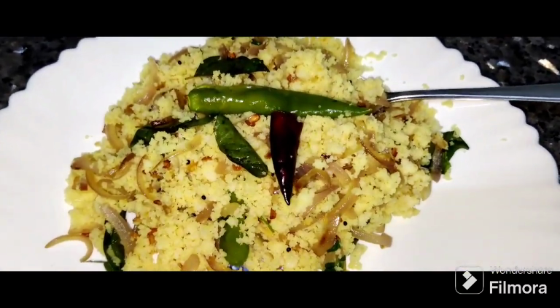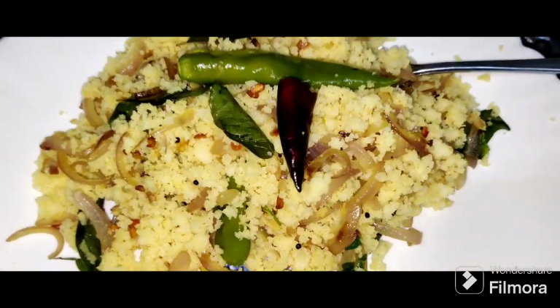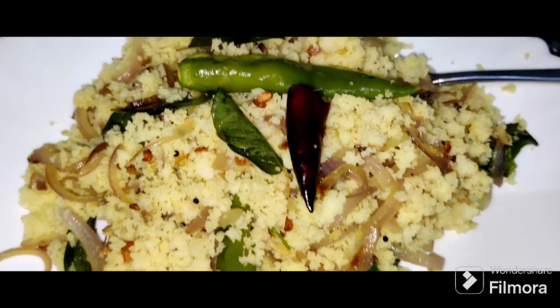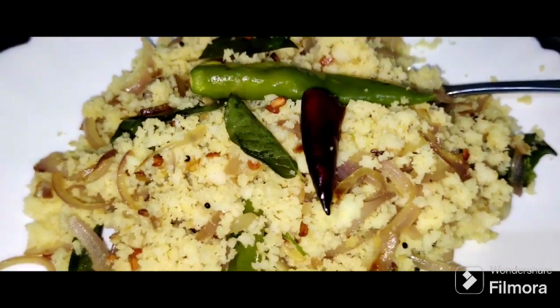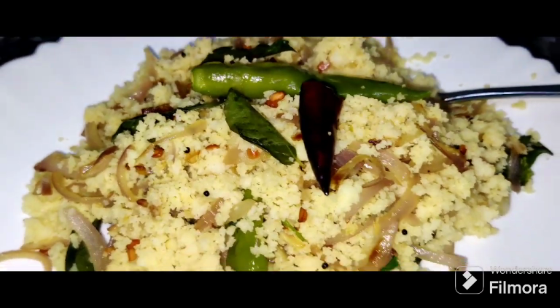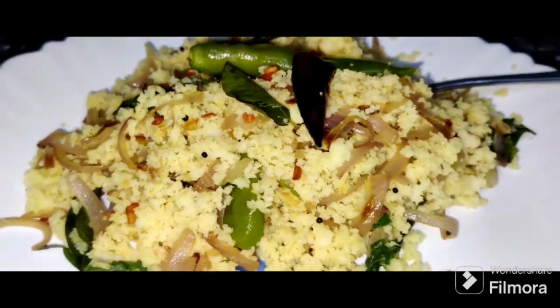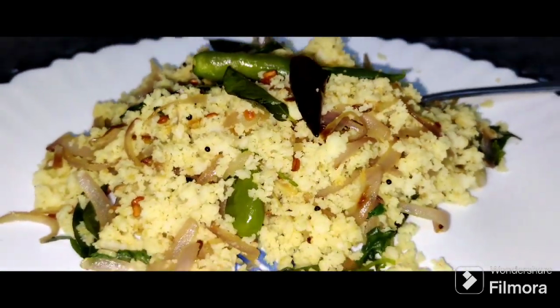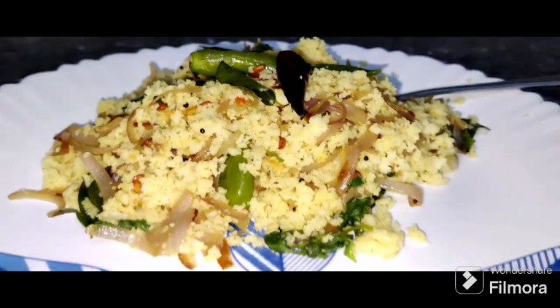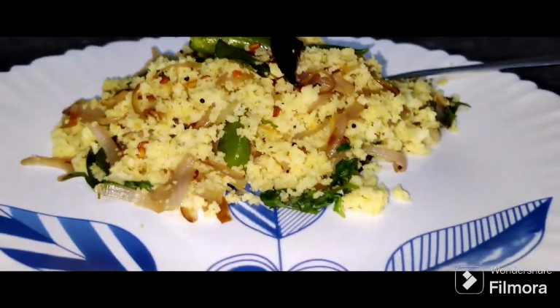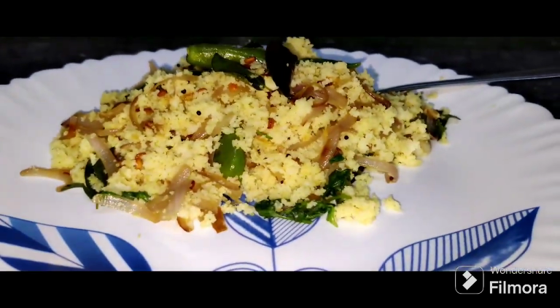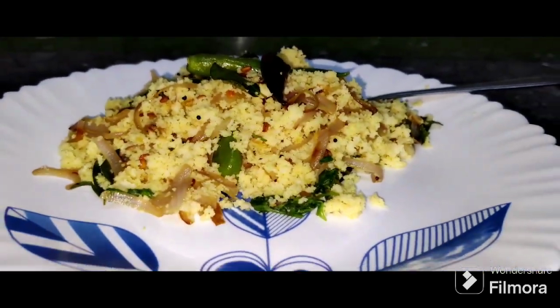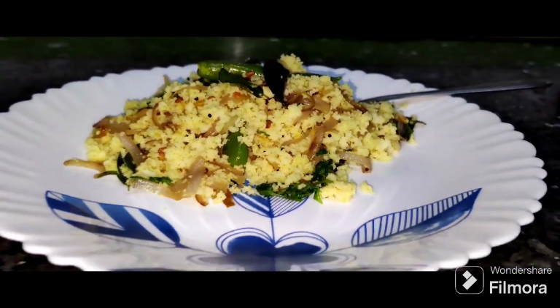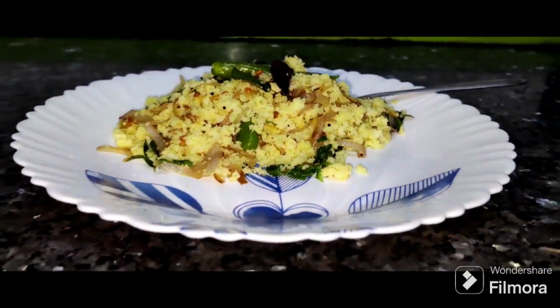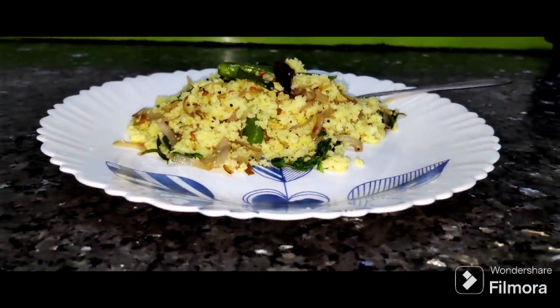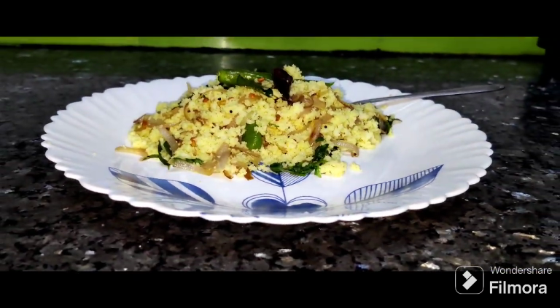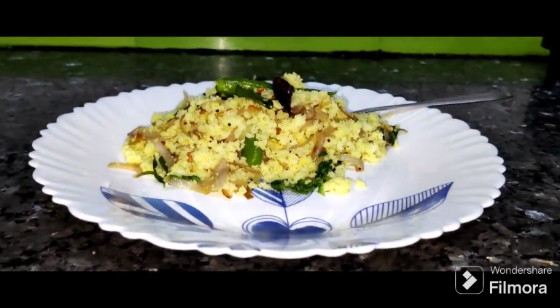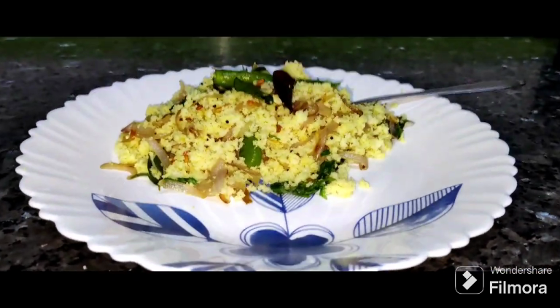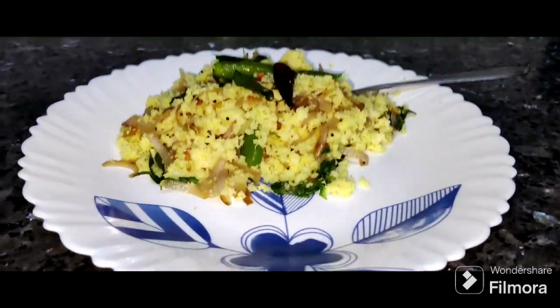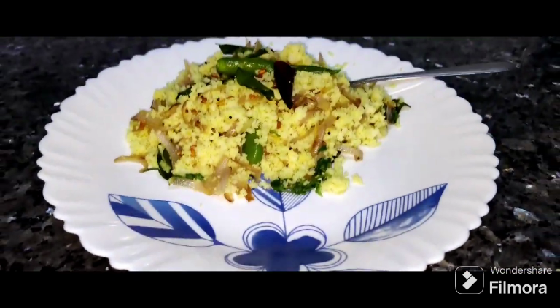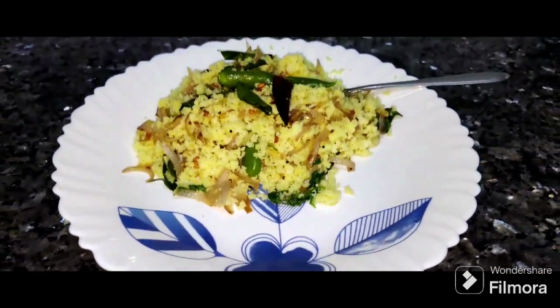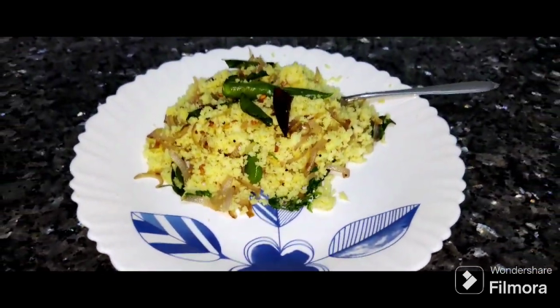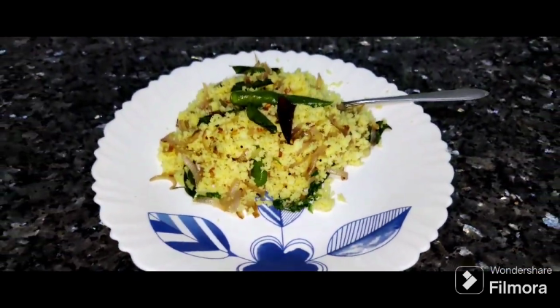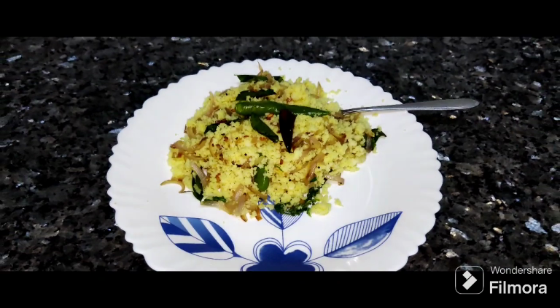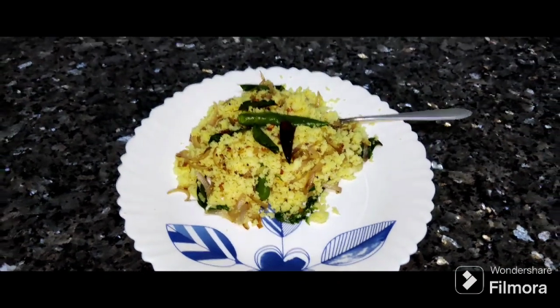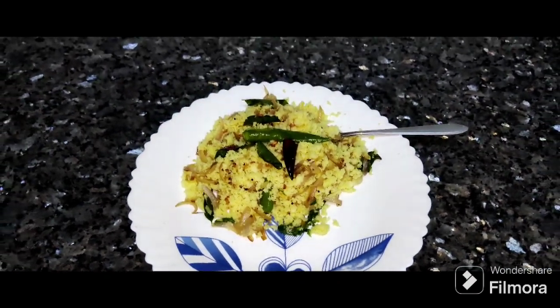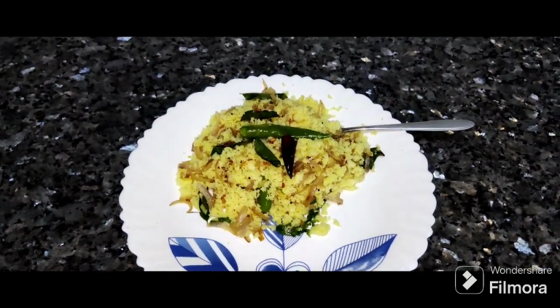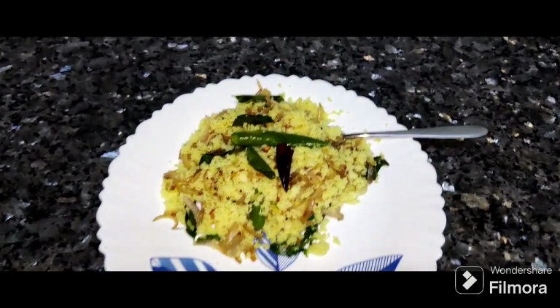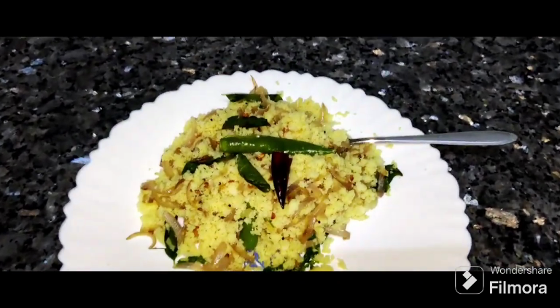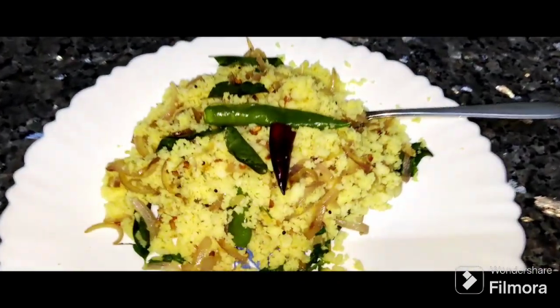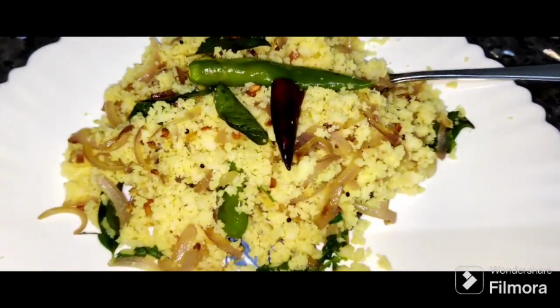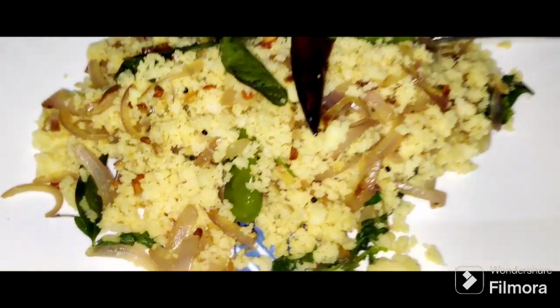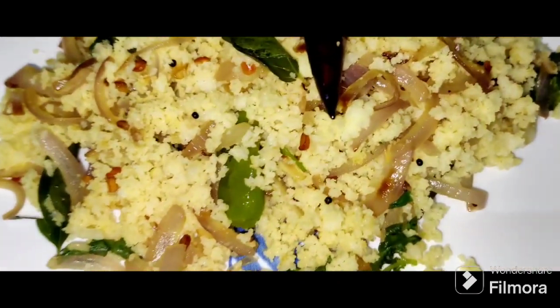If you like this recipe, please like, share, and subscribe.